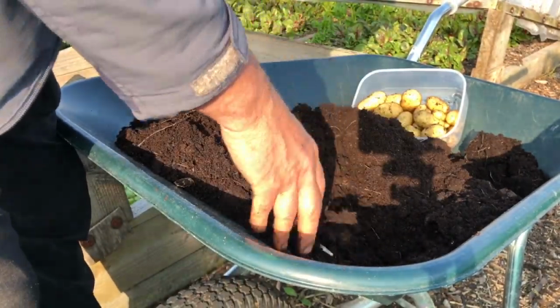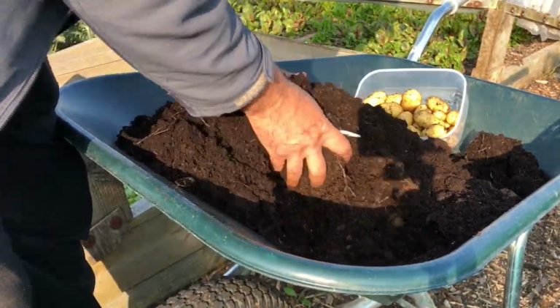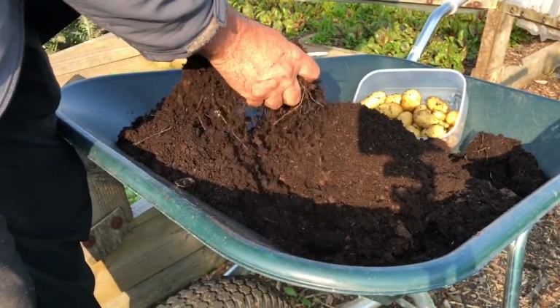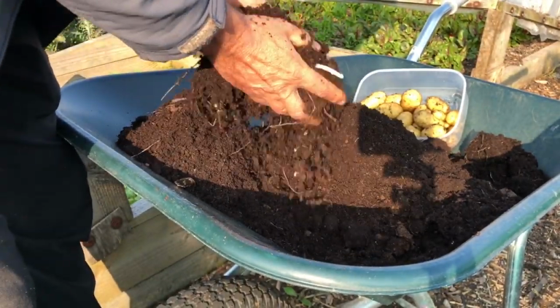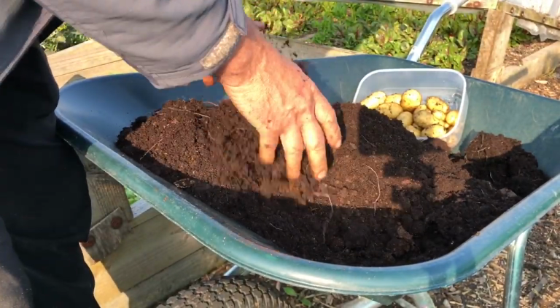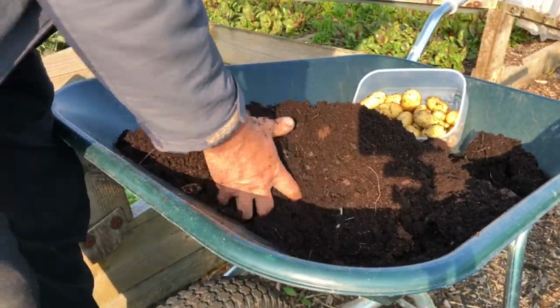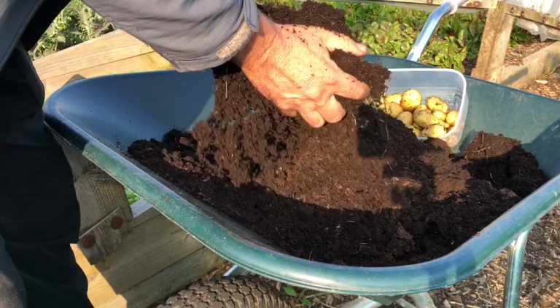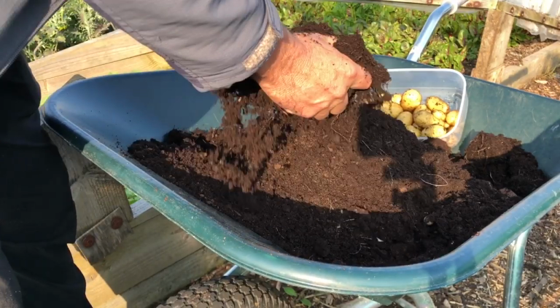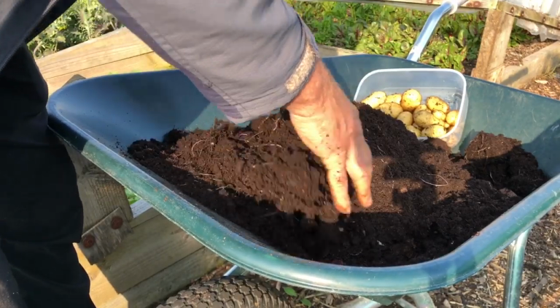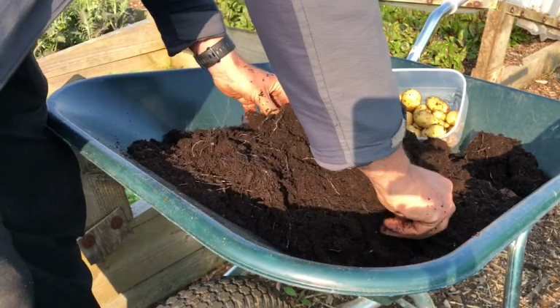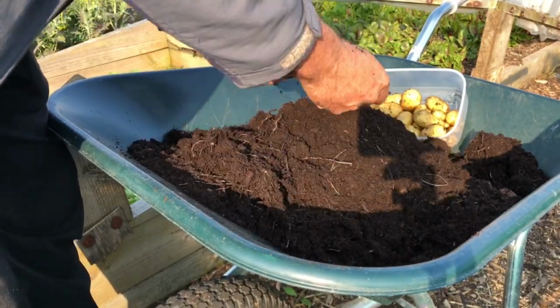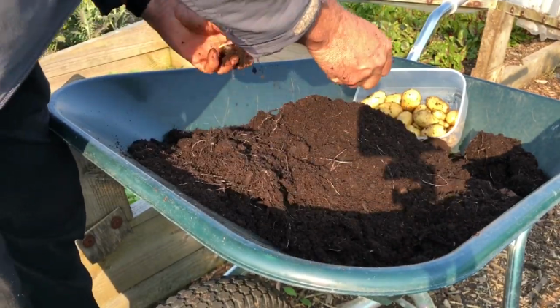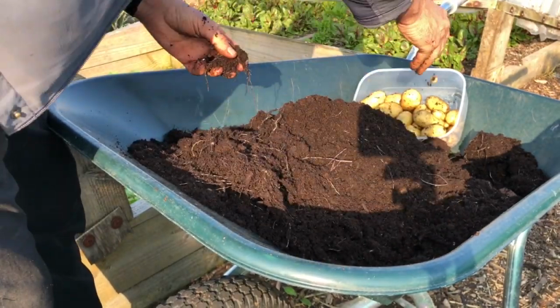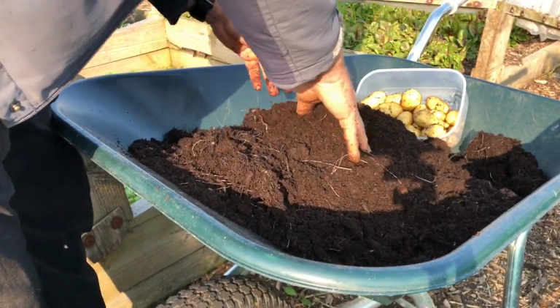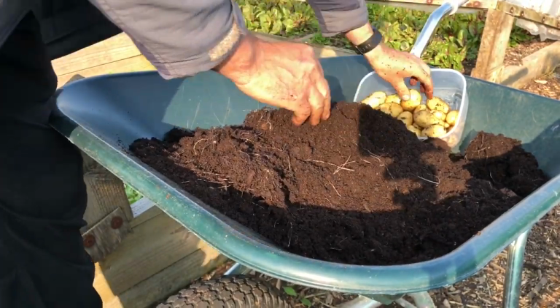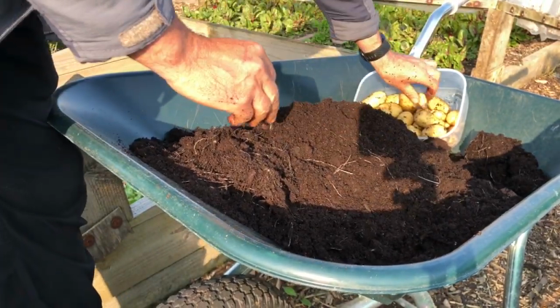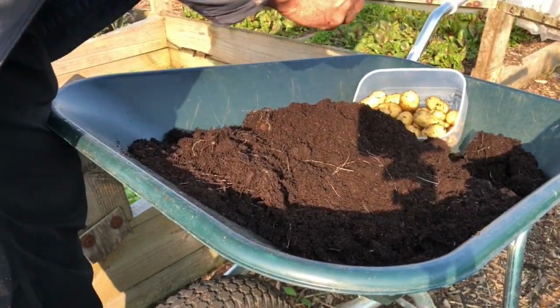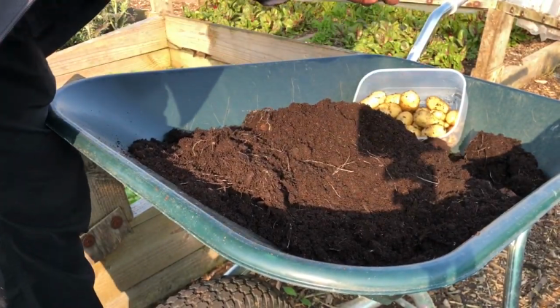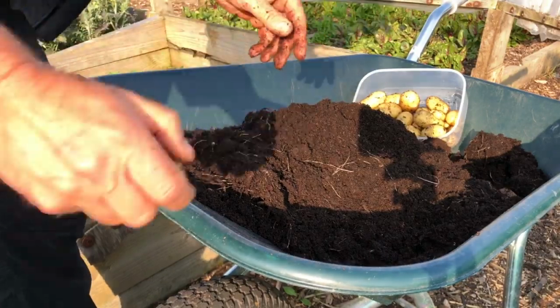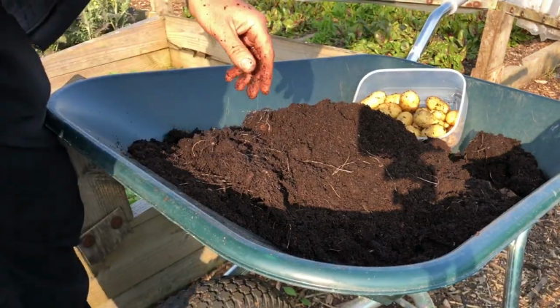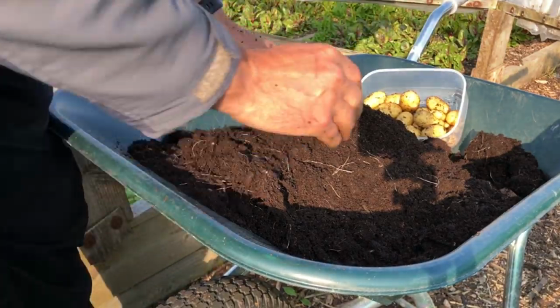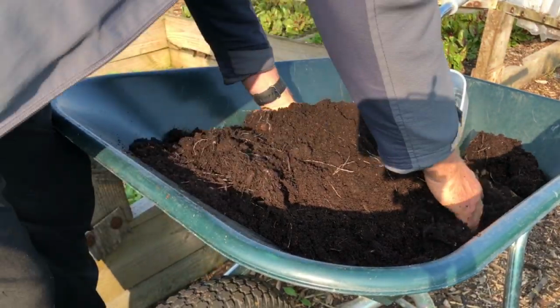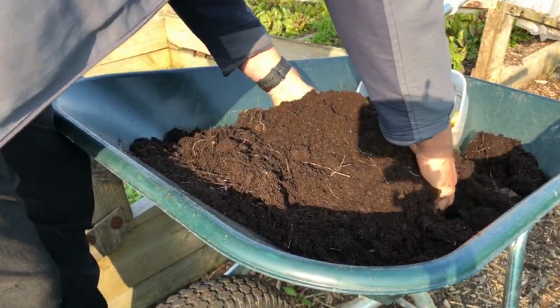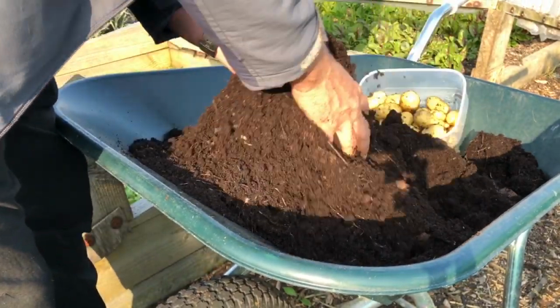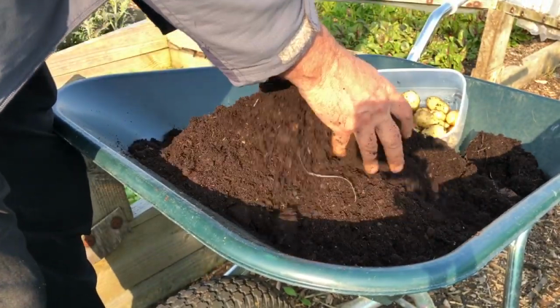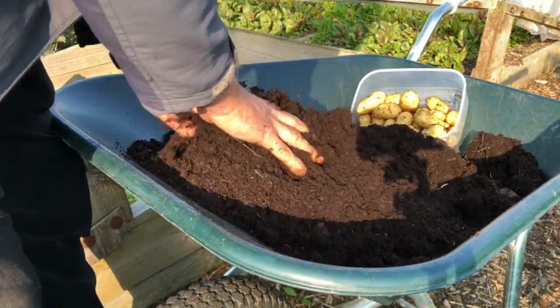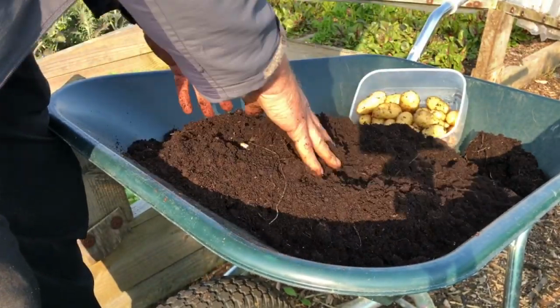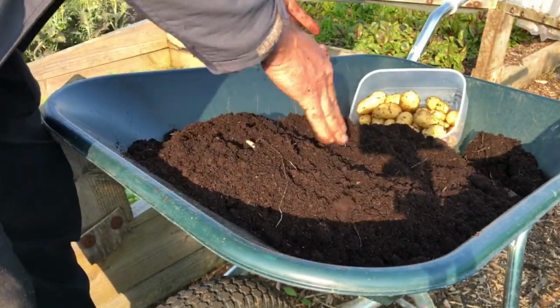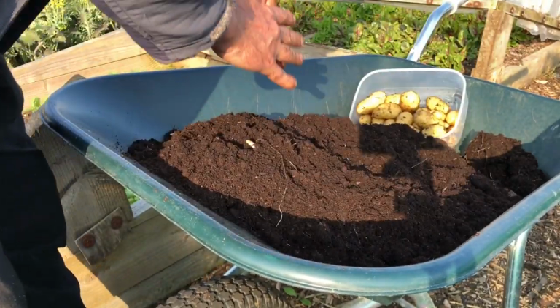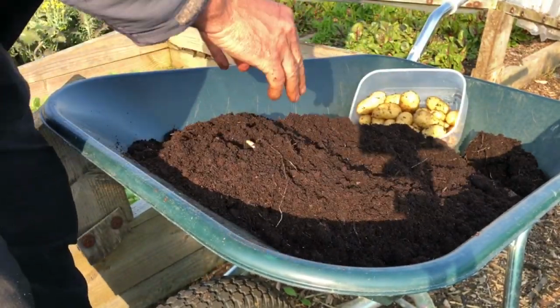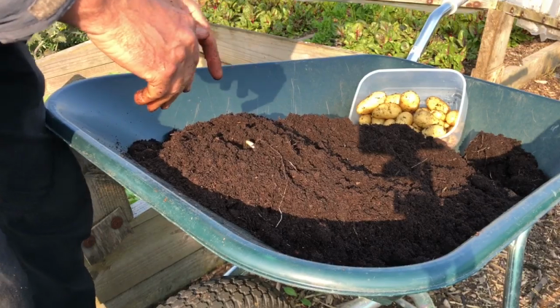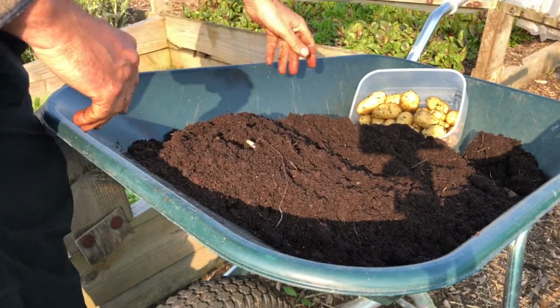This is about as far as you can go, because as you can see these are all sprouted. Yeah, that's pretty good - I'm pretty happy about that.